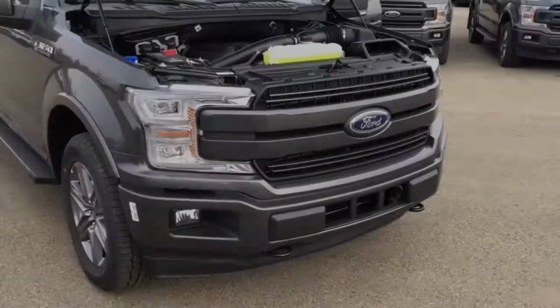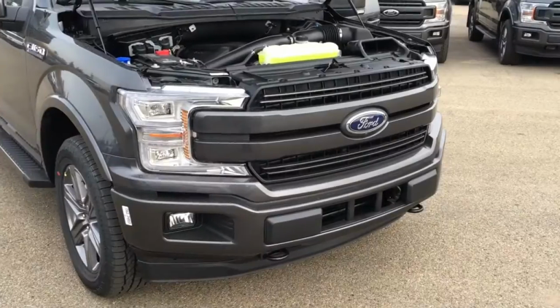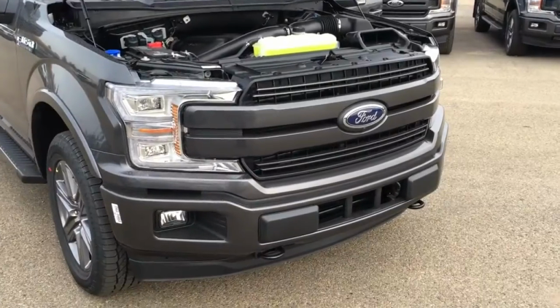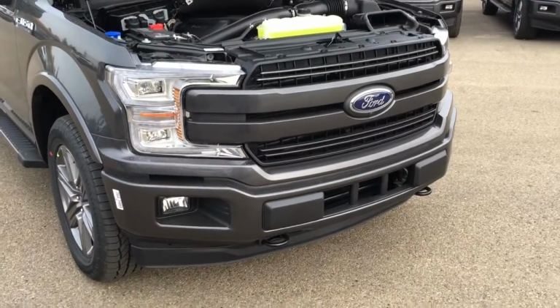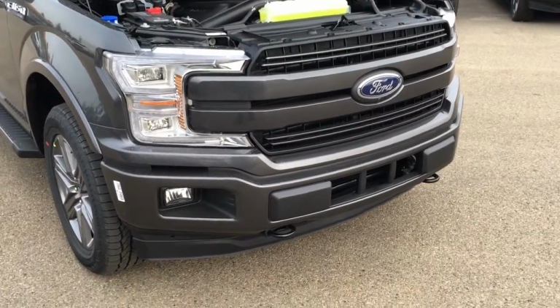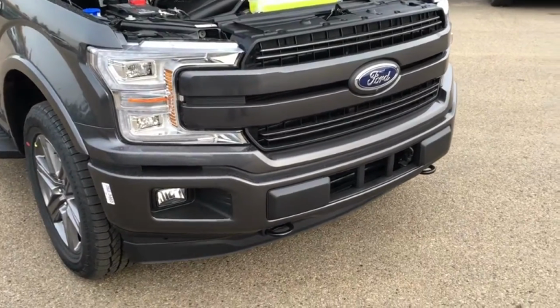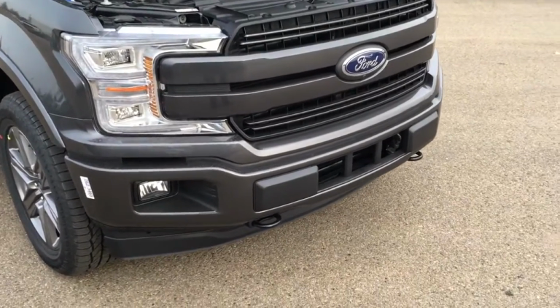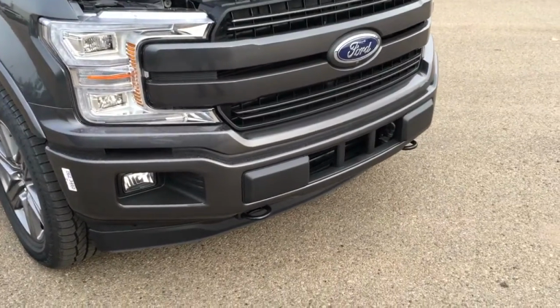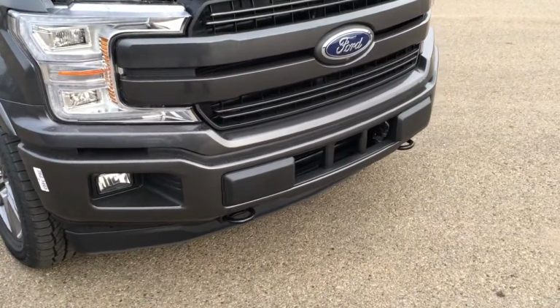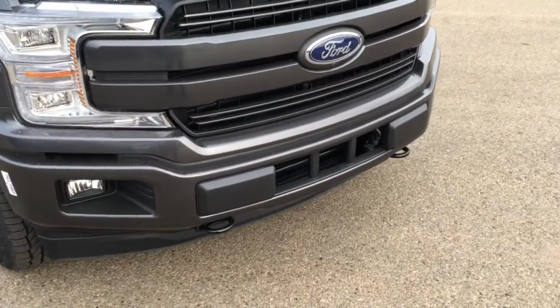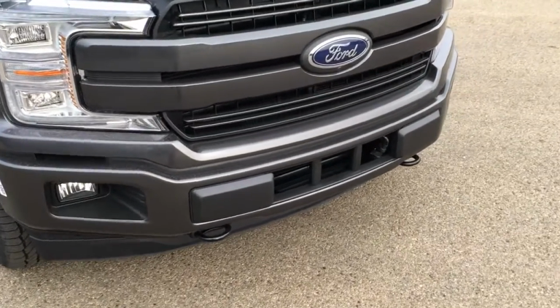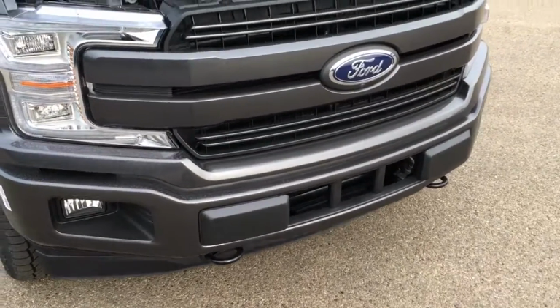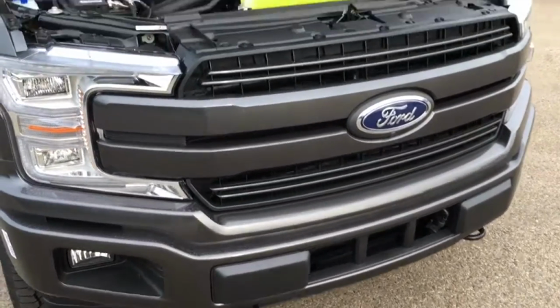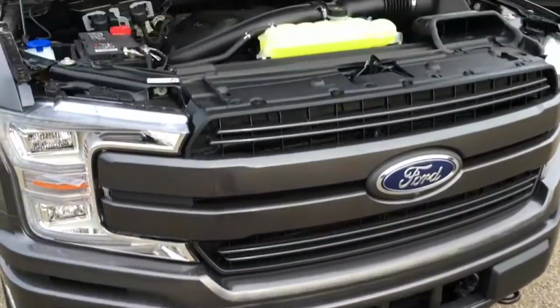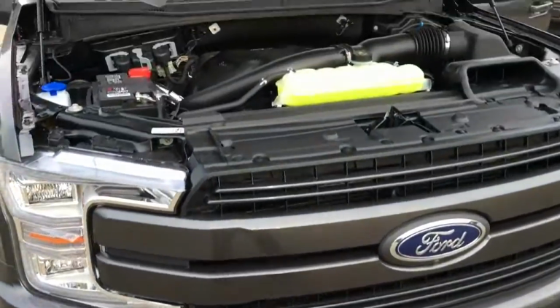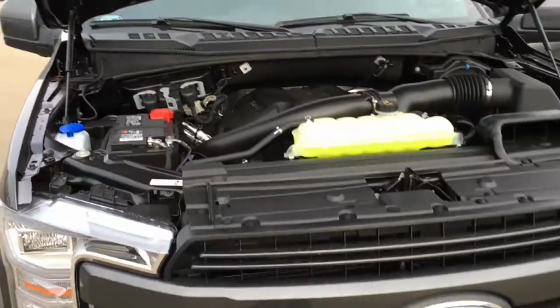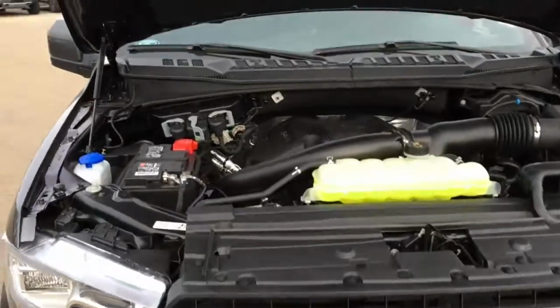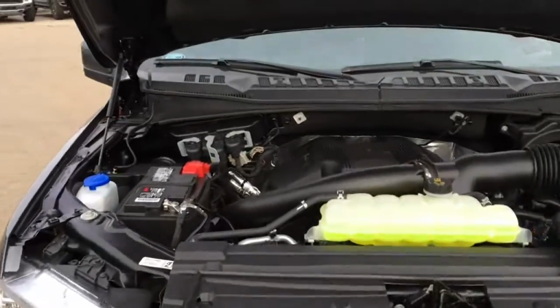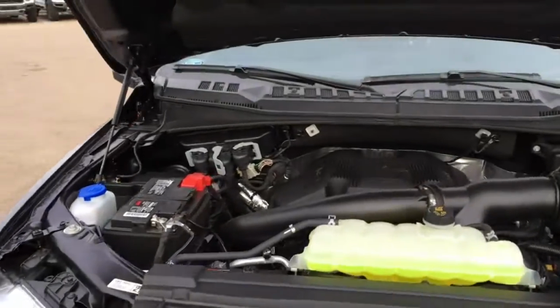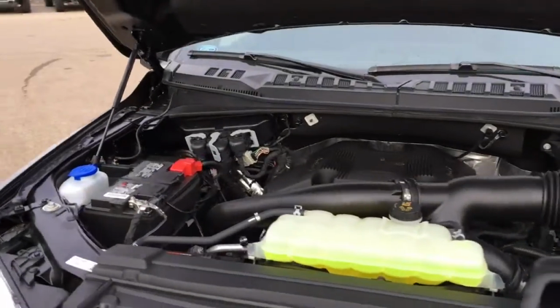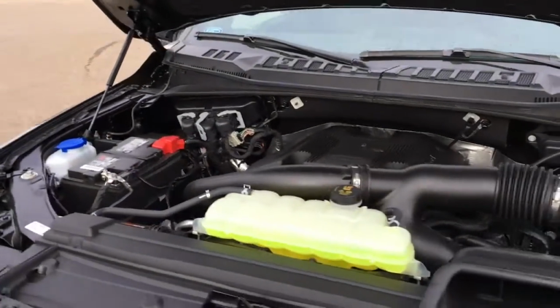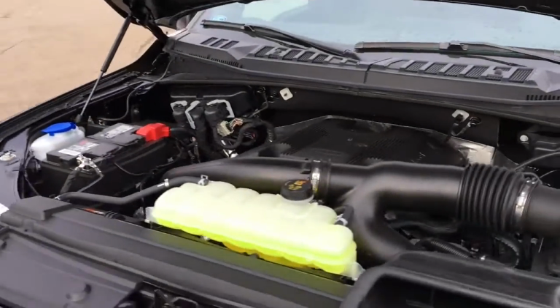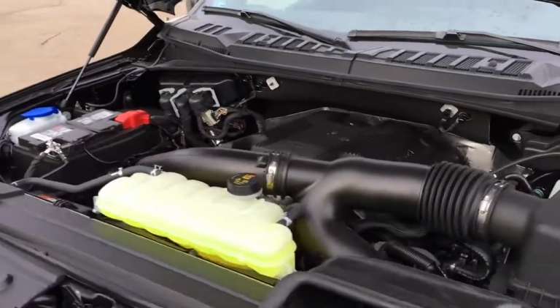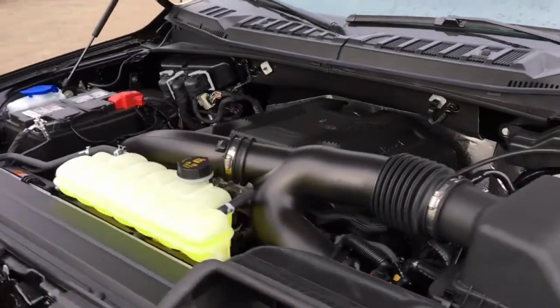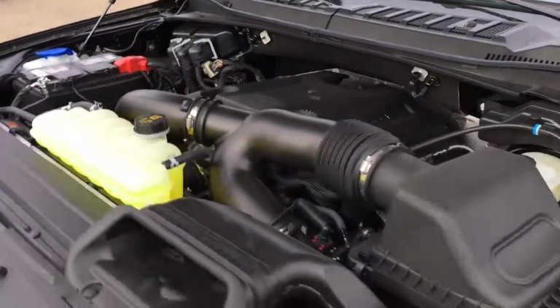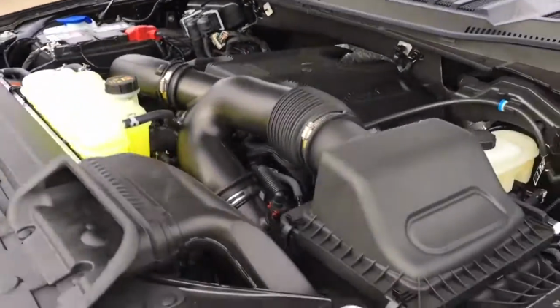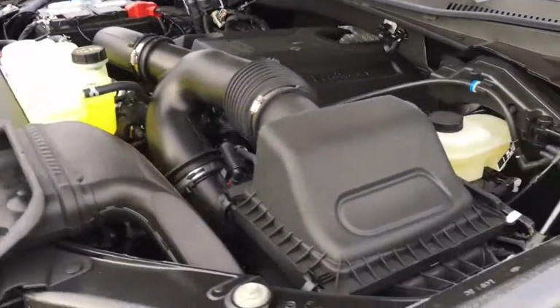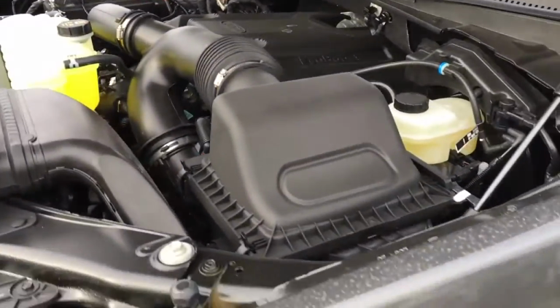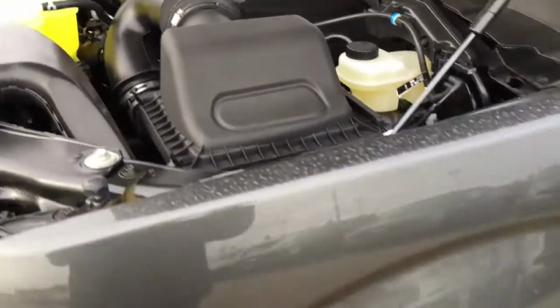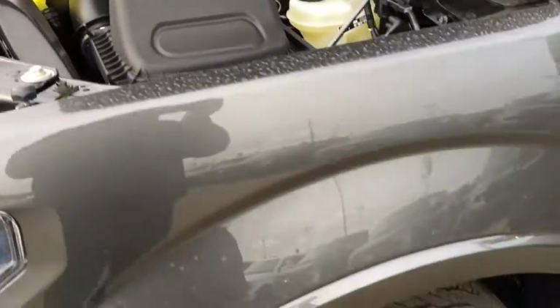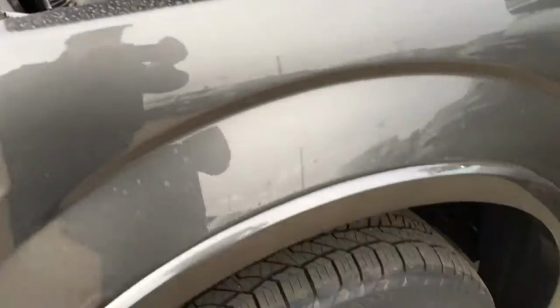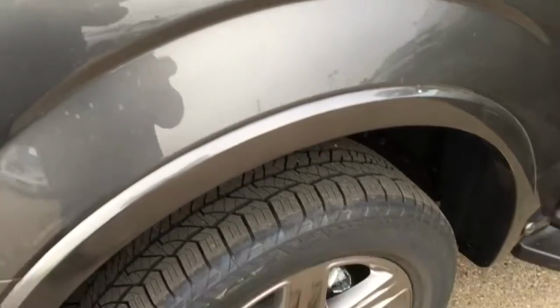This Lariat features remote start, remote release tailgate, fog lights, front tow hooks, a block heater, a 3.5 liter V6 EcoBoost engine, and a 10-speed select shift automatic transmission.